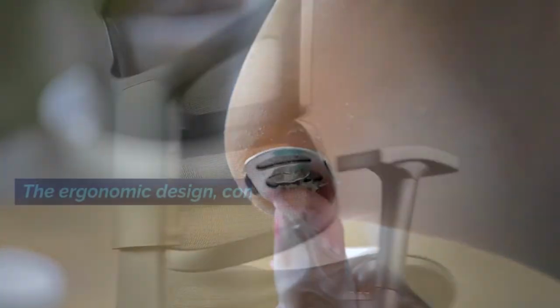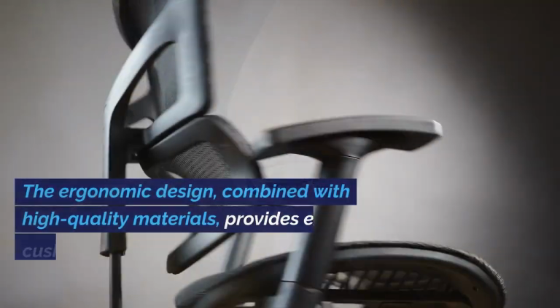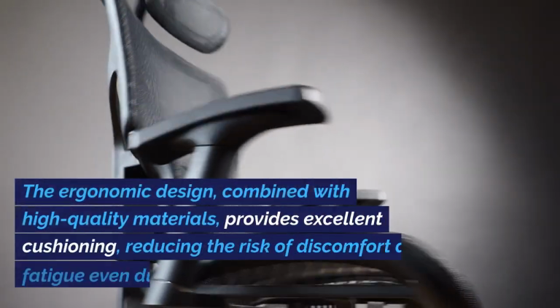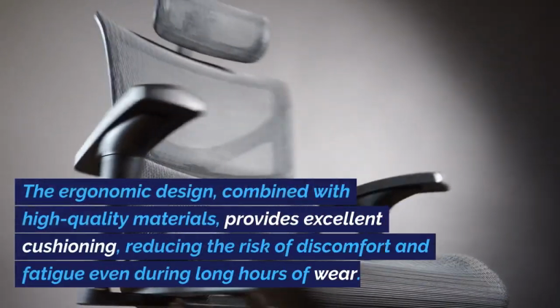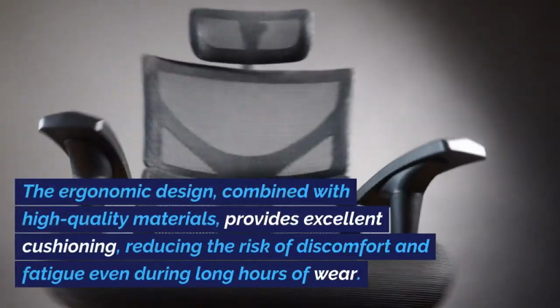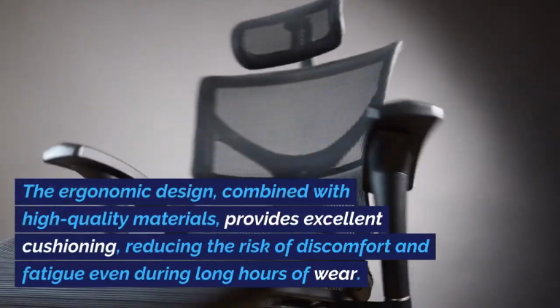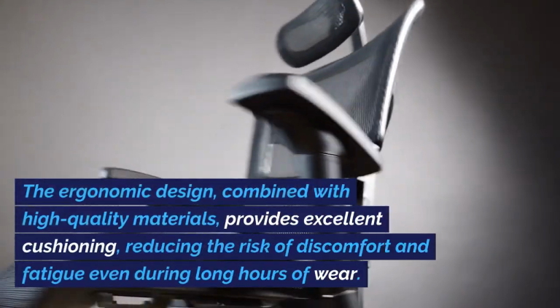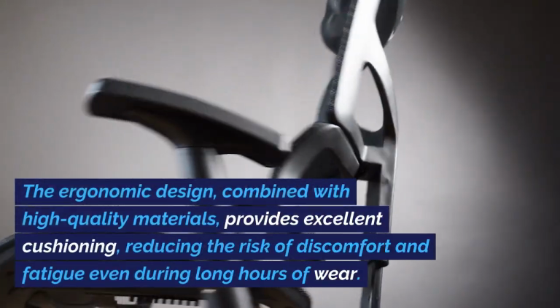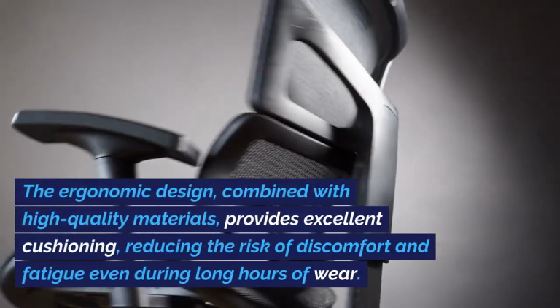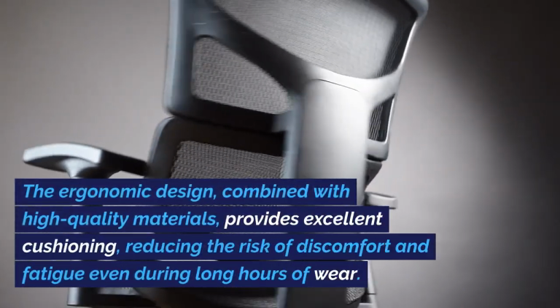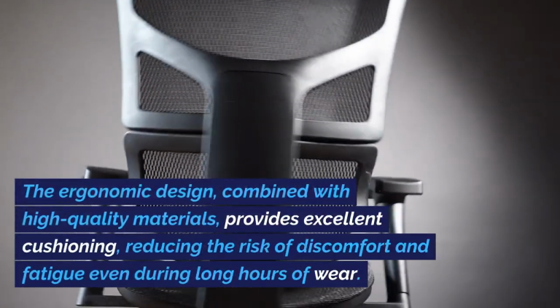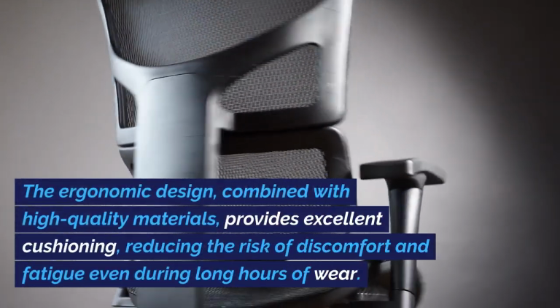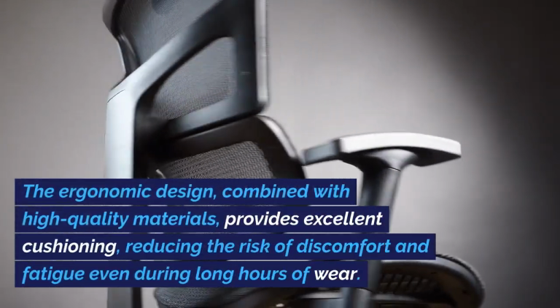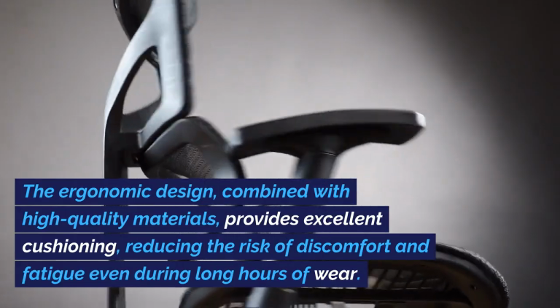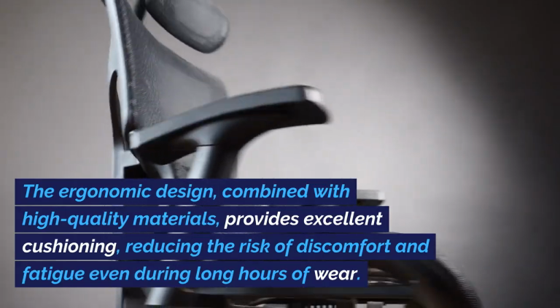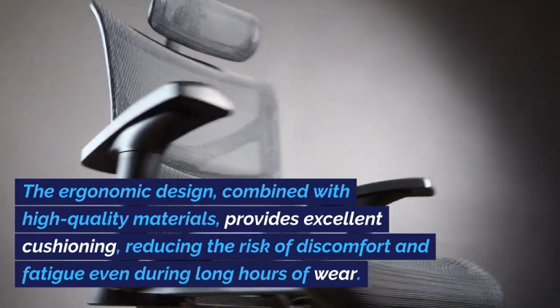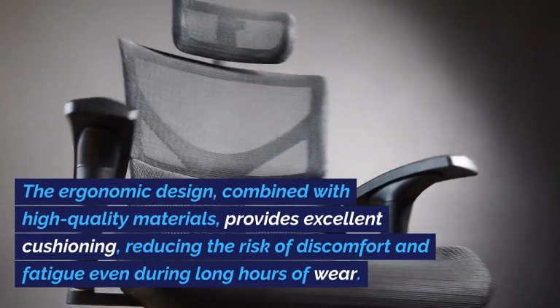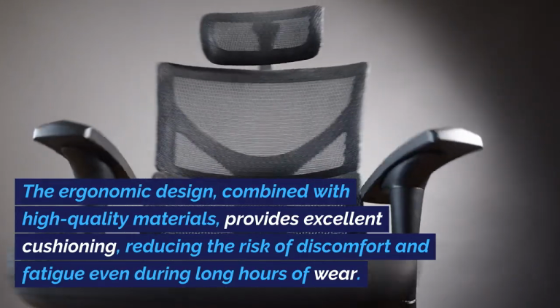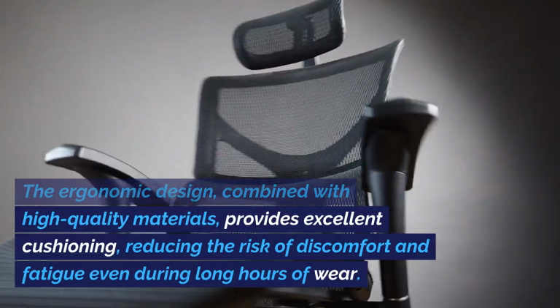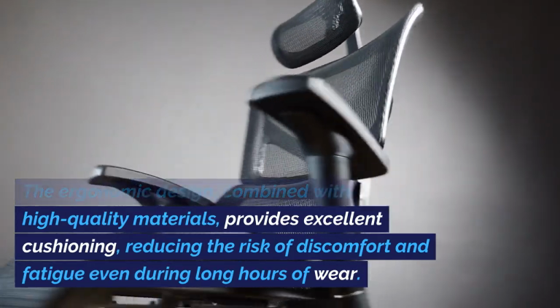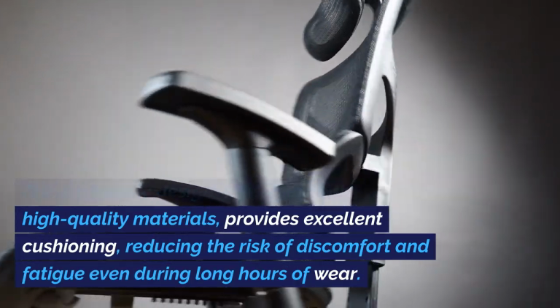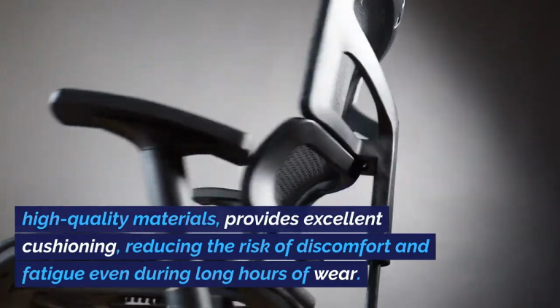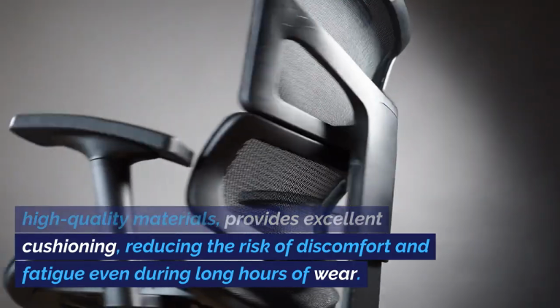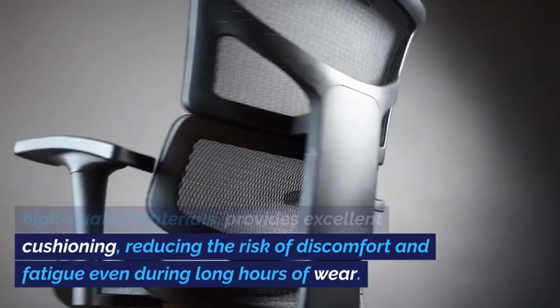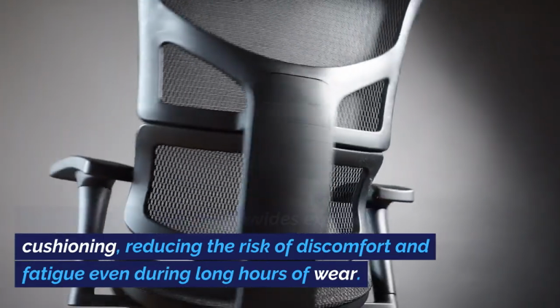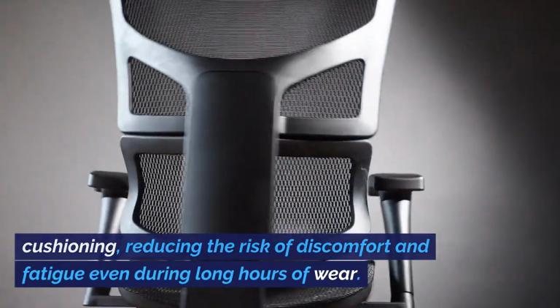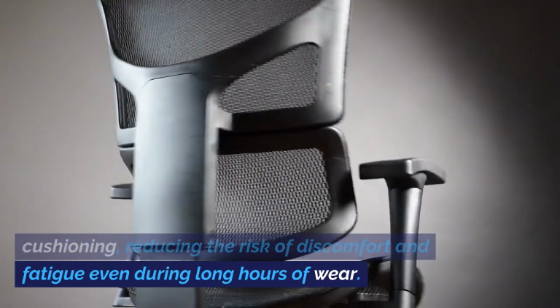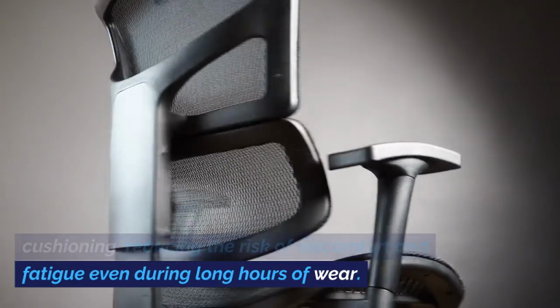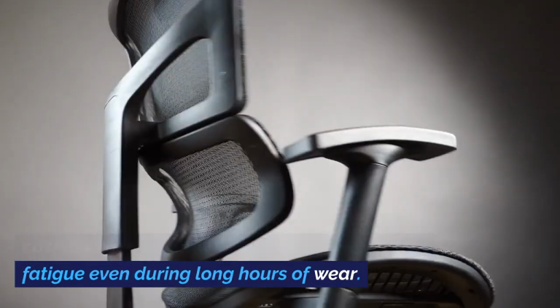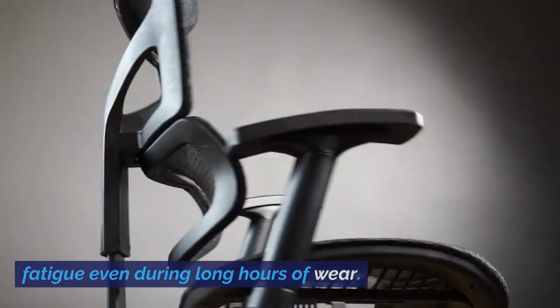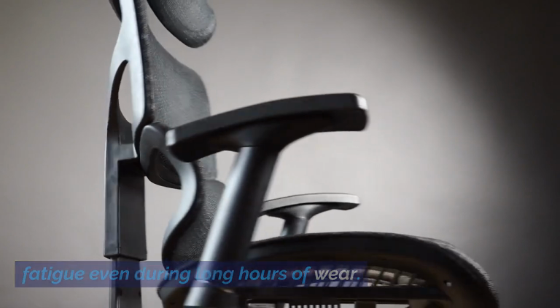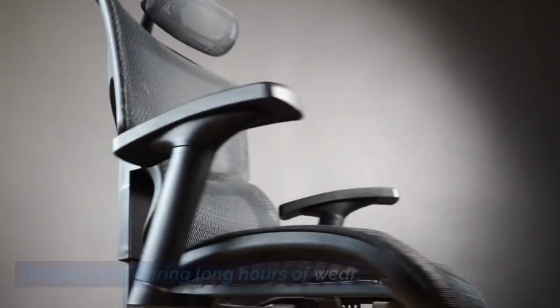The ergonomic design, combined with high-quality materials, provides excellent cushioning, reducing the risk of discomfort and fatigue even during long hours of wear.